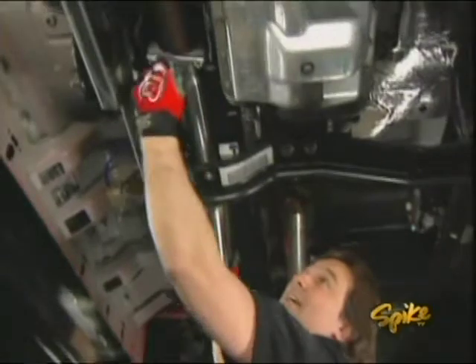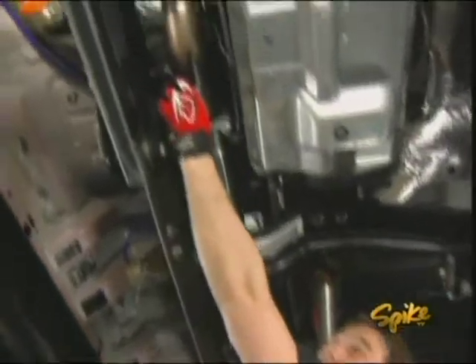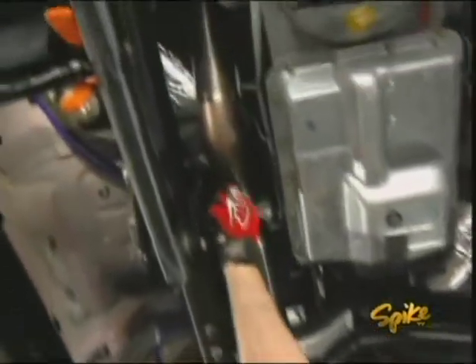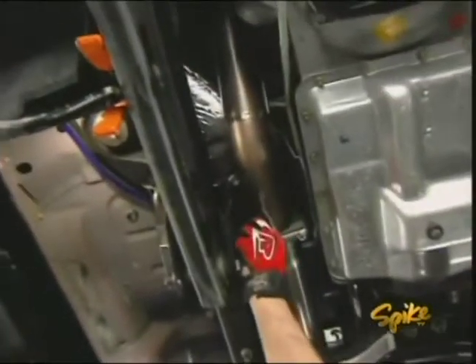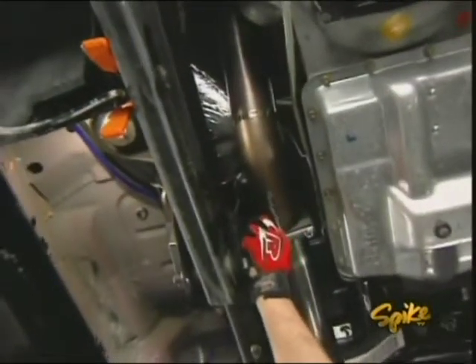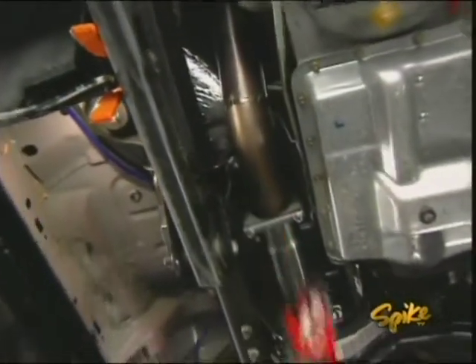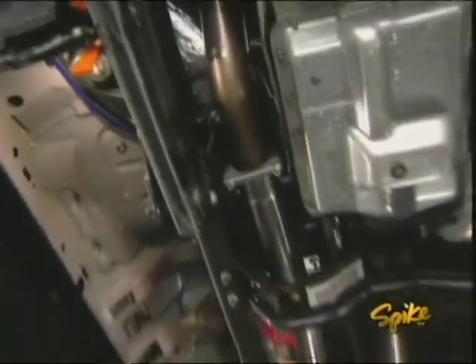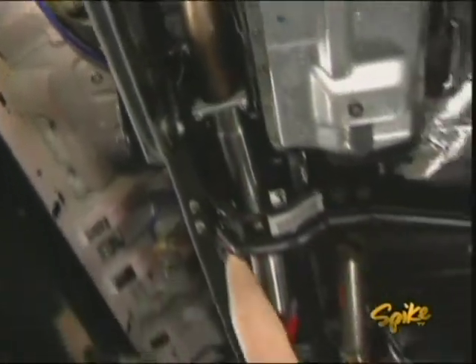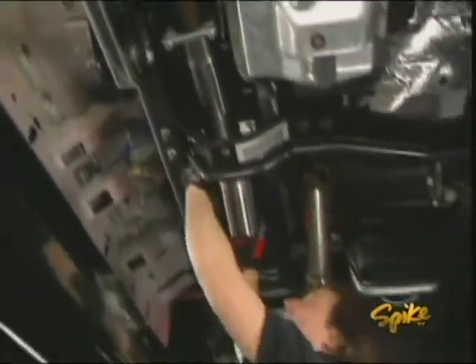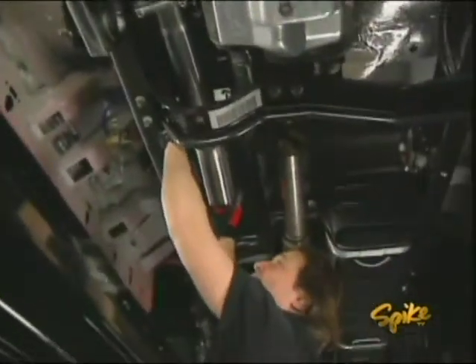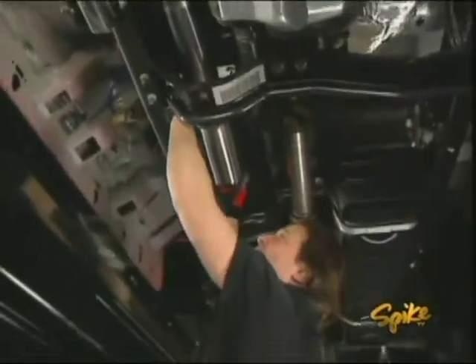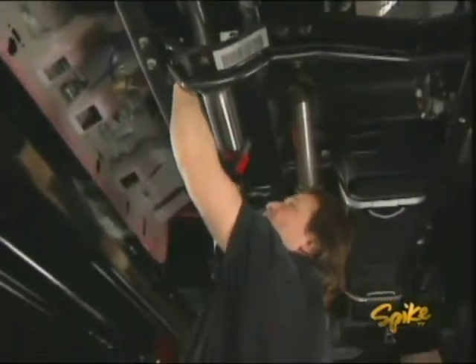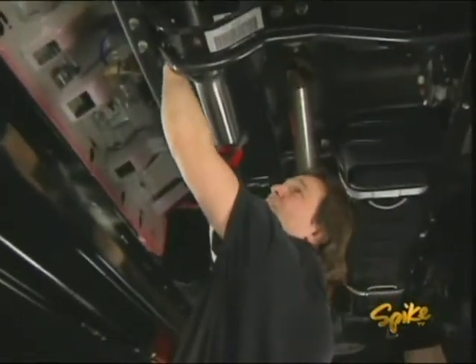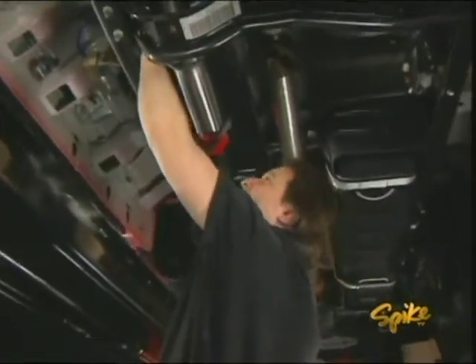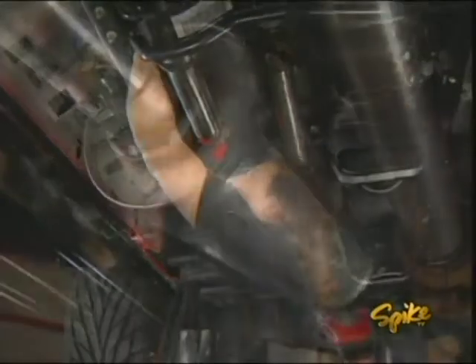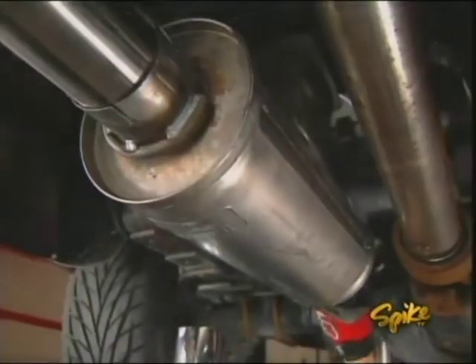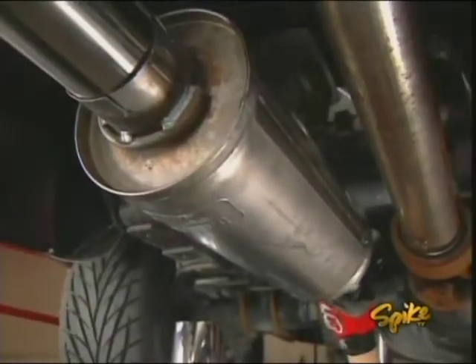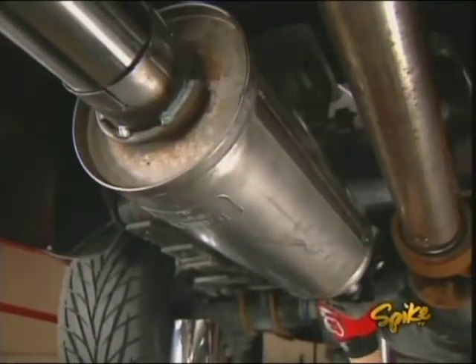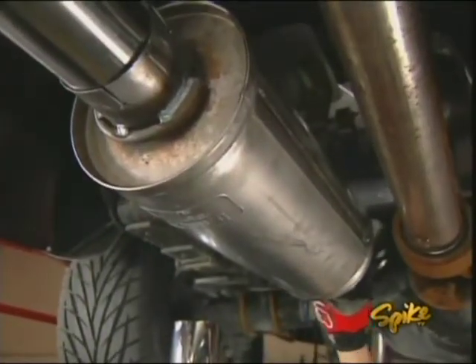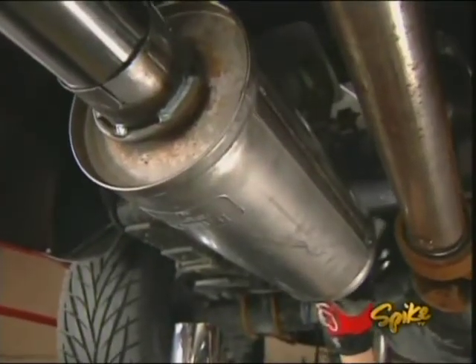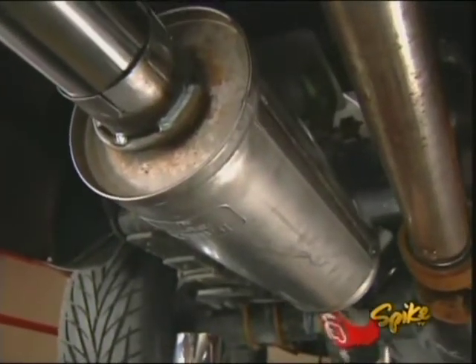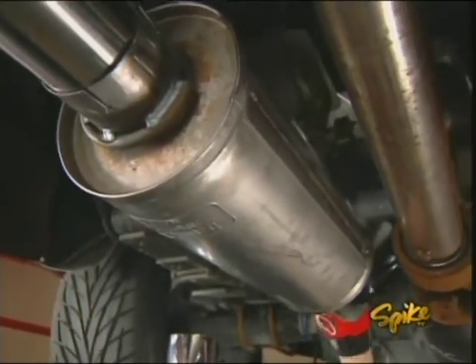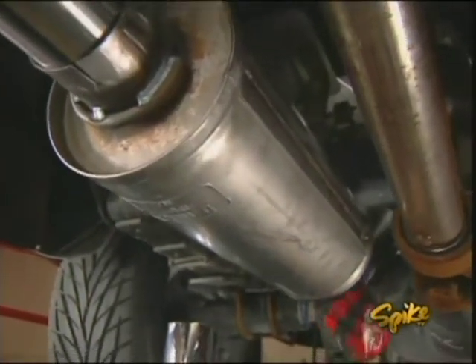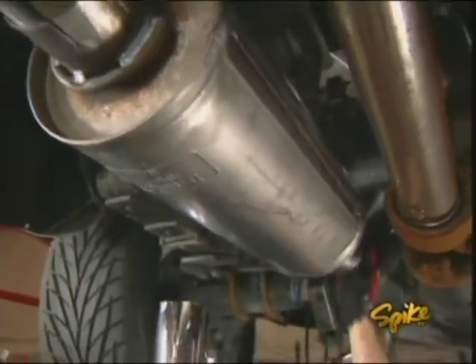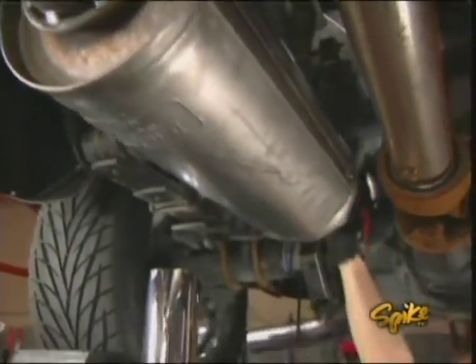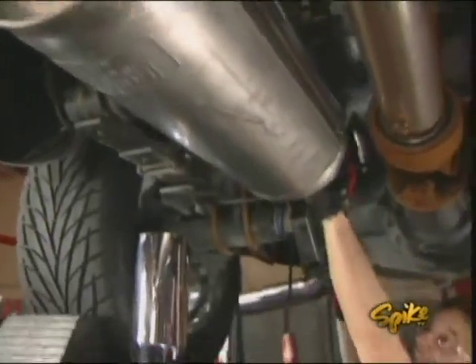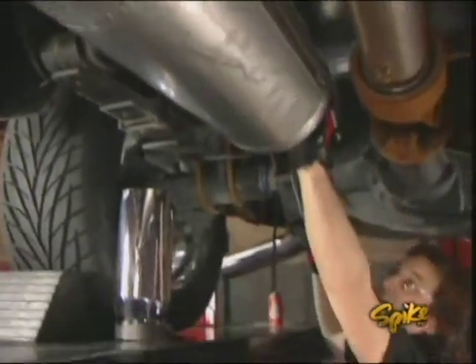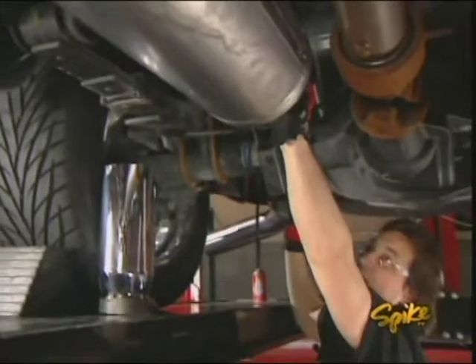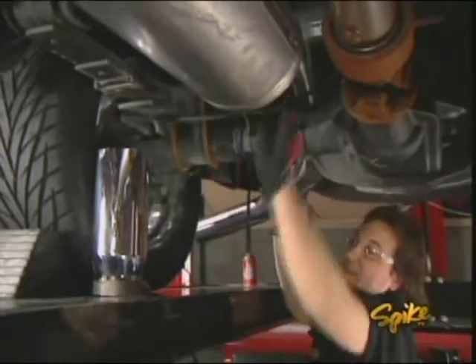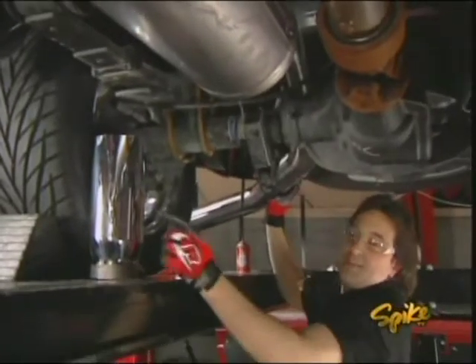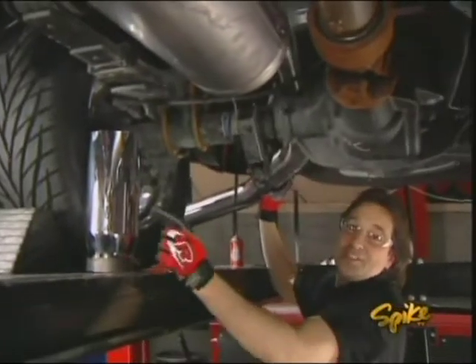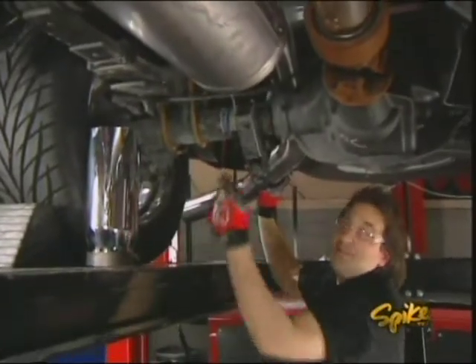Once you have the turbine outlet pipe on, just slide on the intermediate pipes, followed by this big old Dynaflow muffler, the tailpipe, and of course the tip.